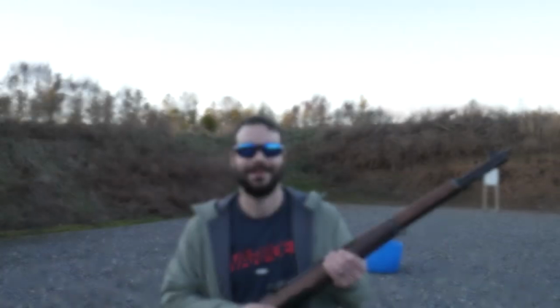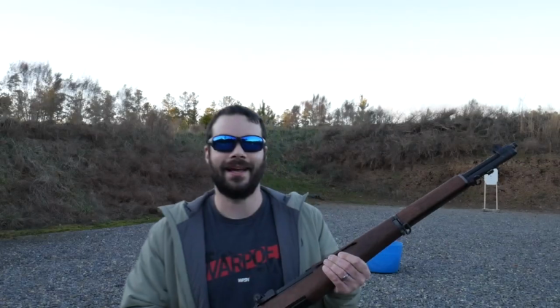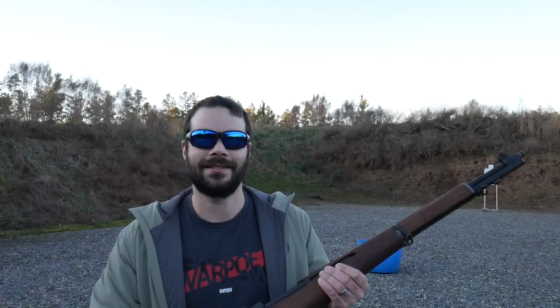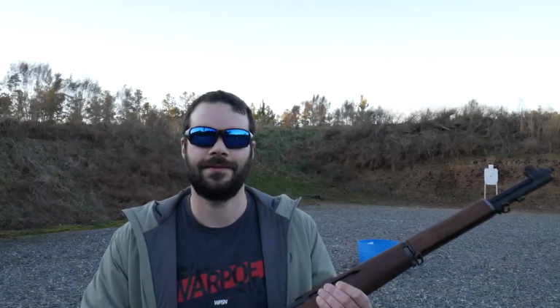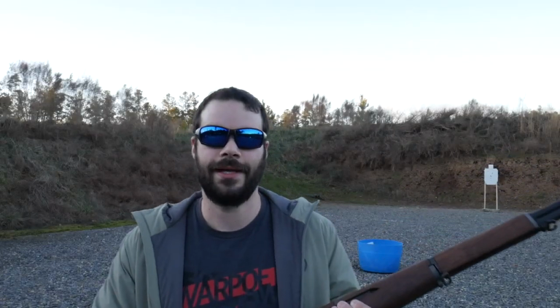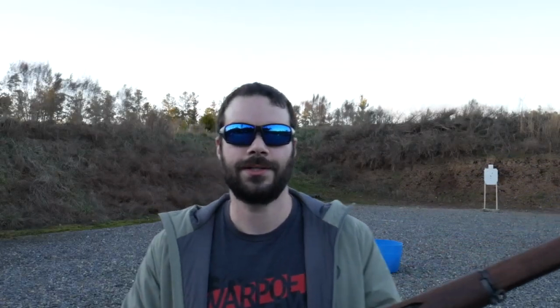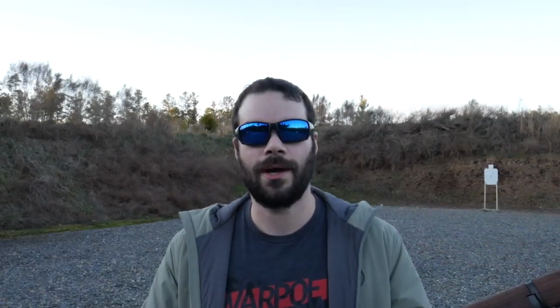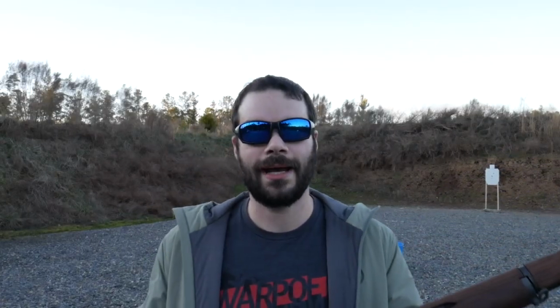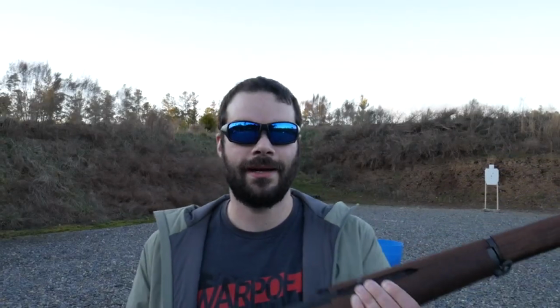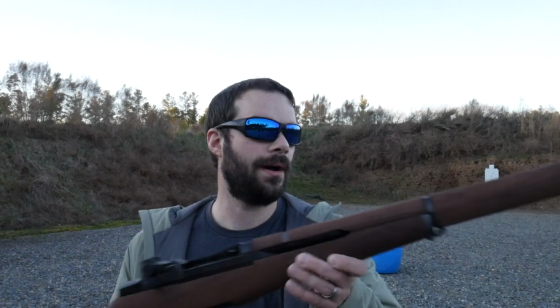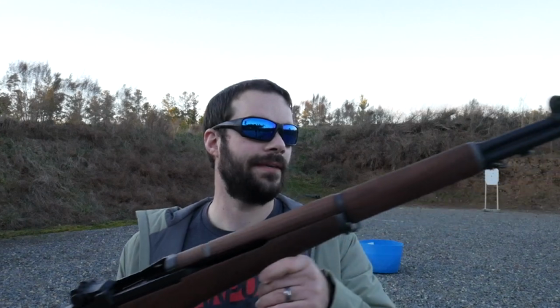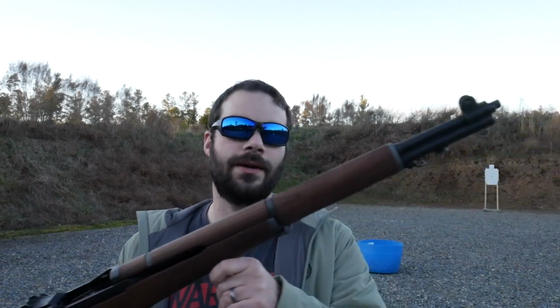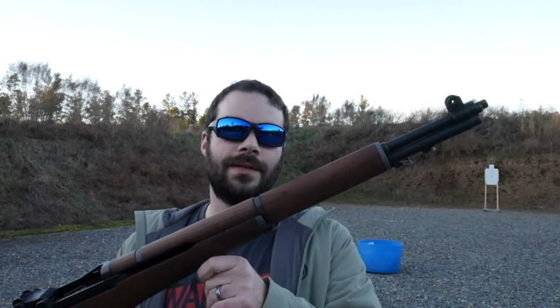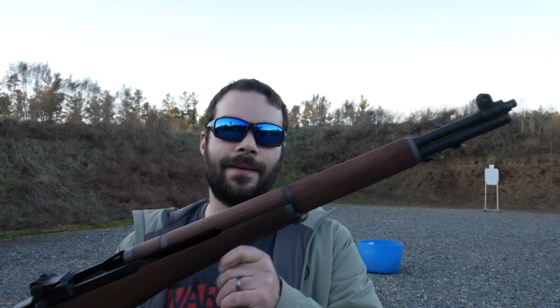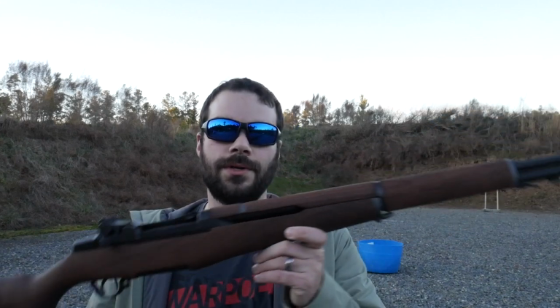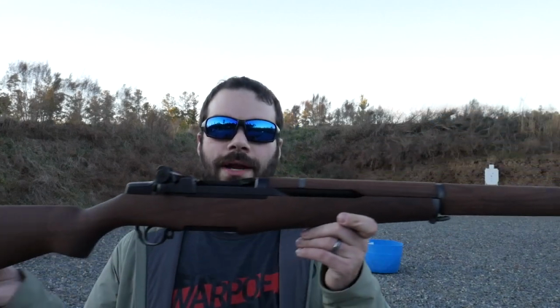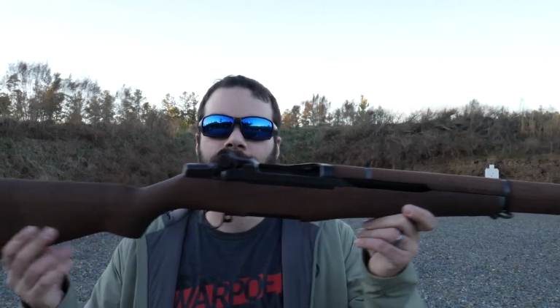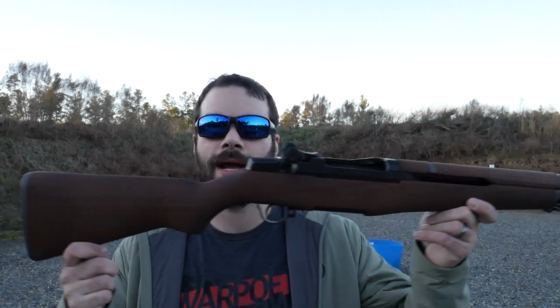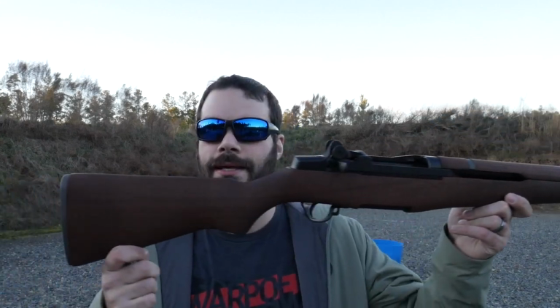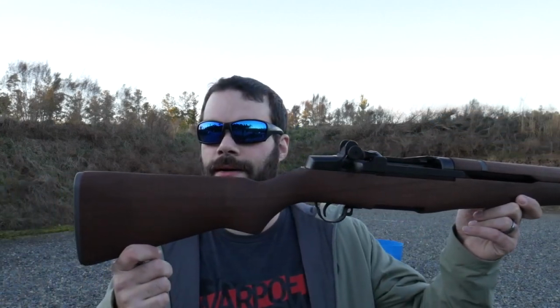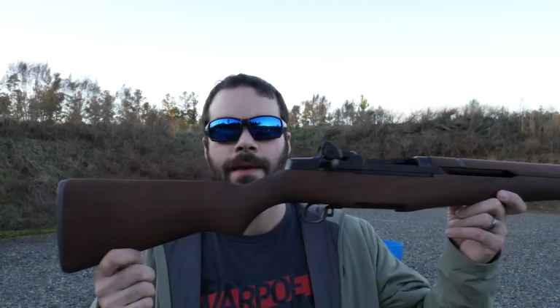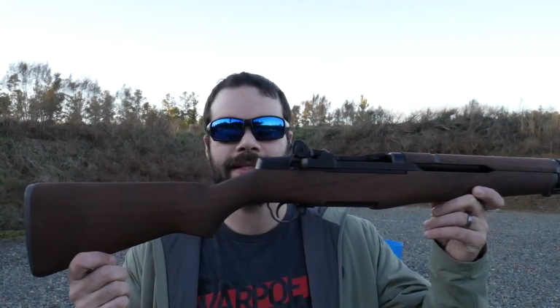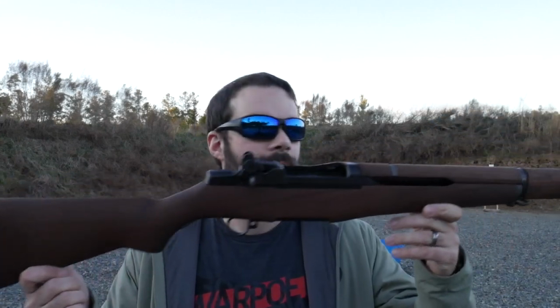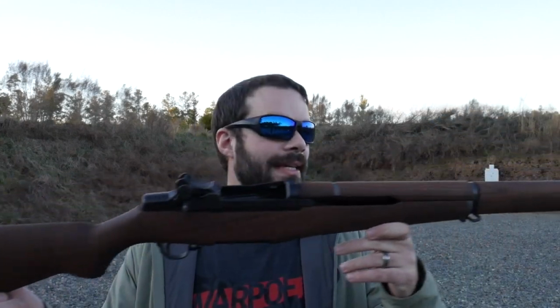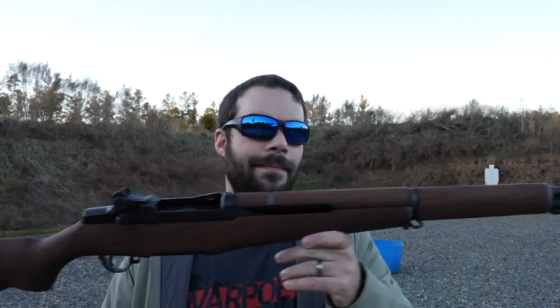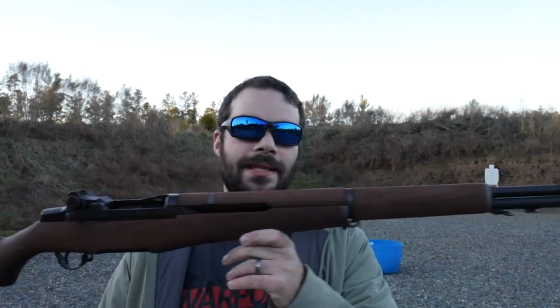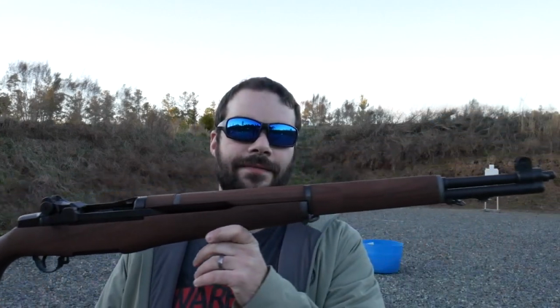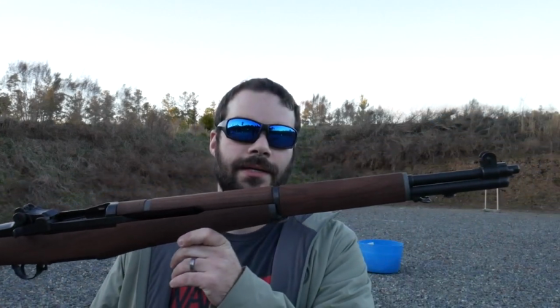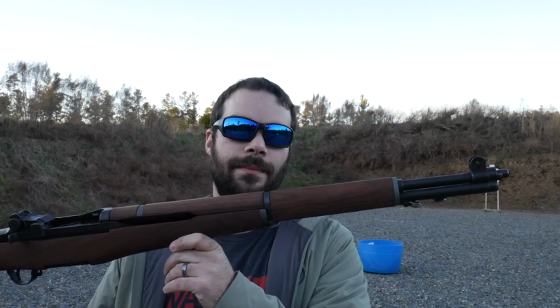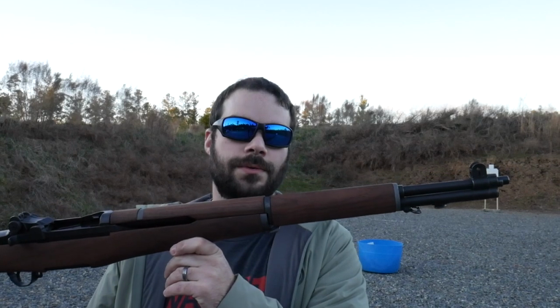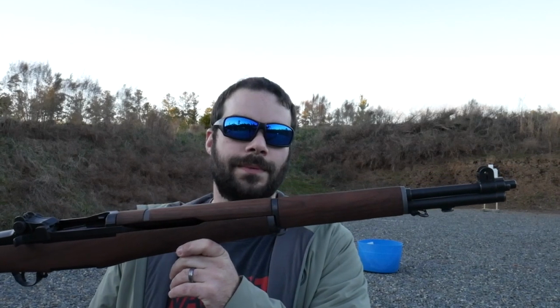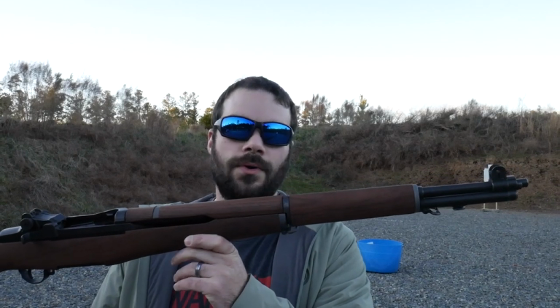Hey guys, thanks for tuning in. So a while back I did an unboxing video of this M1 Garand right here — I picked this up from the CMP, the Civilian Marksmanship Program.